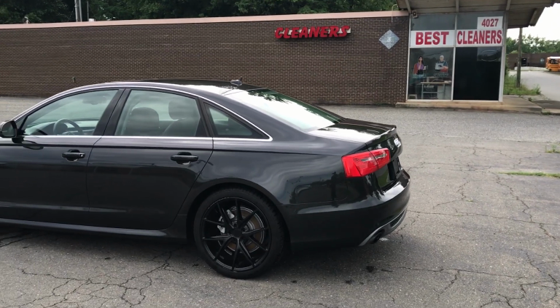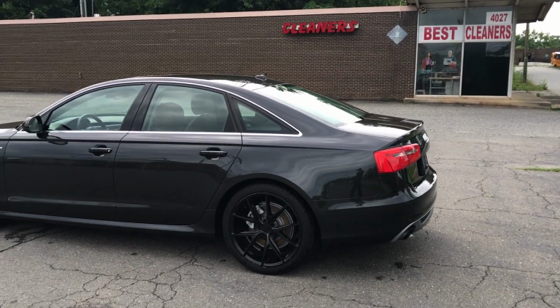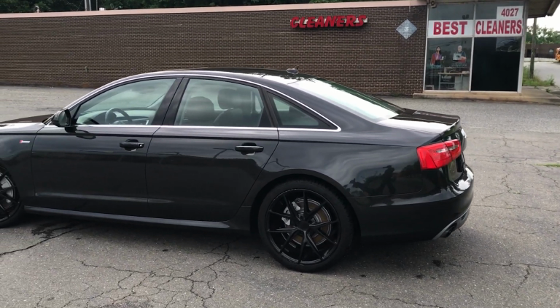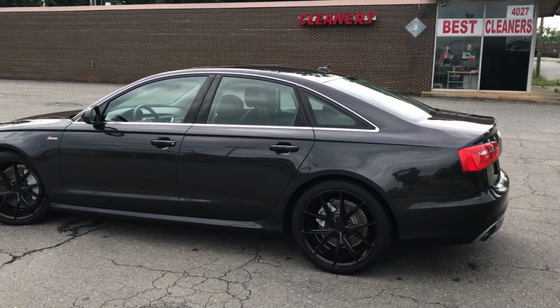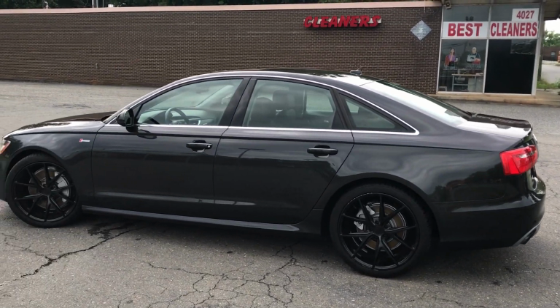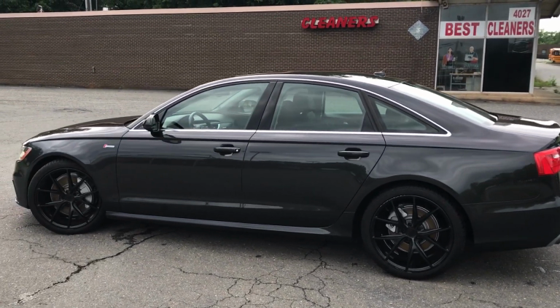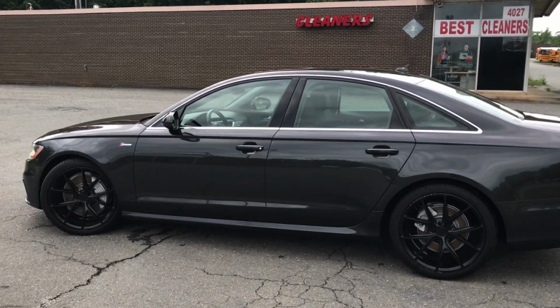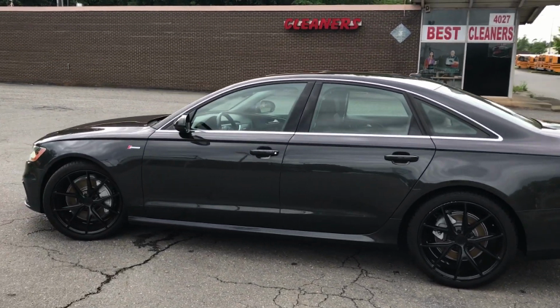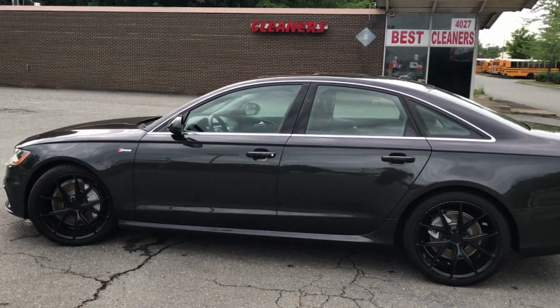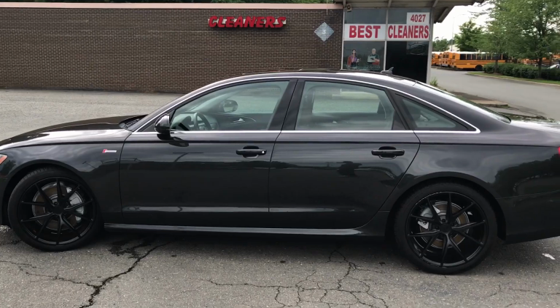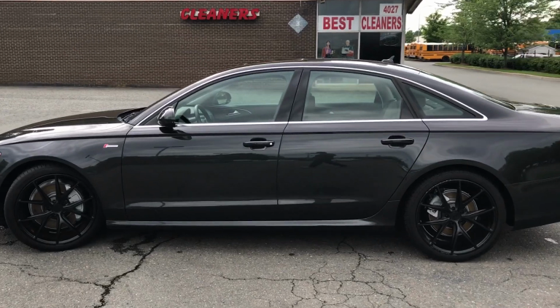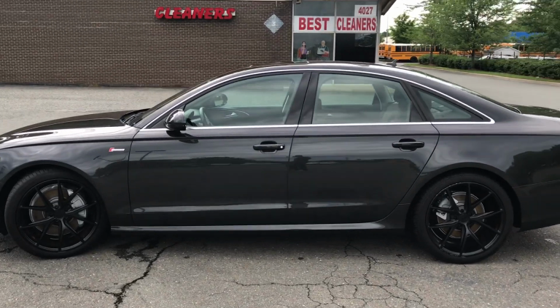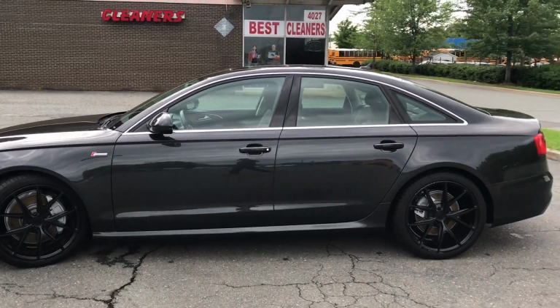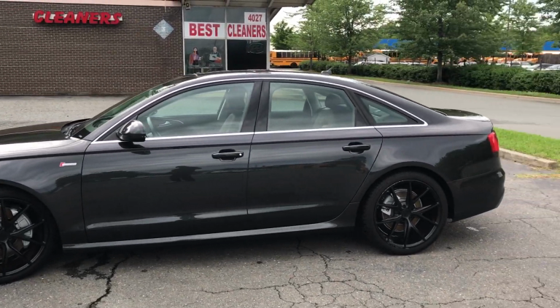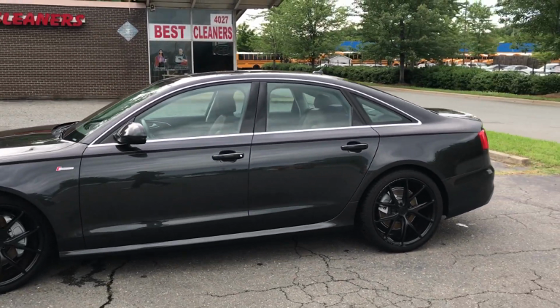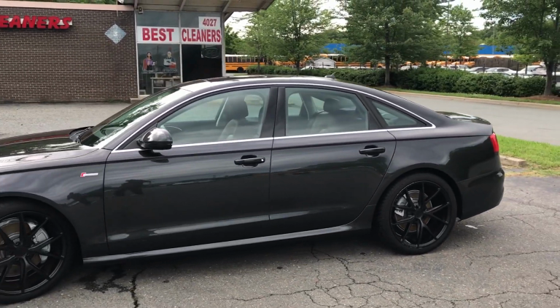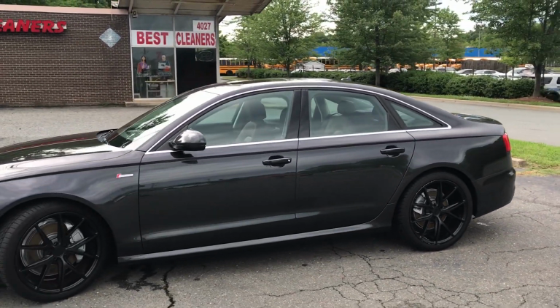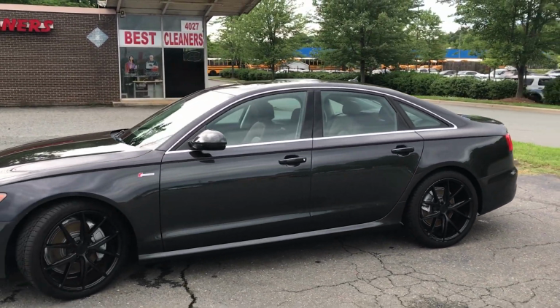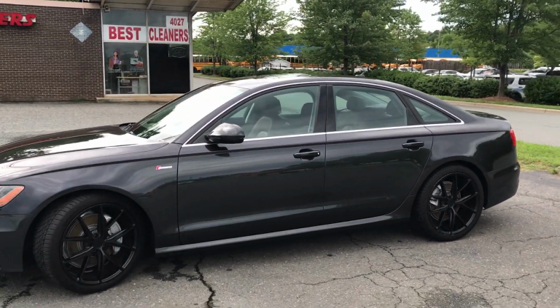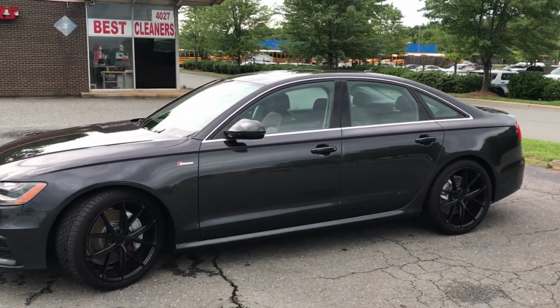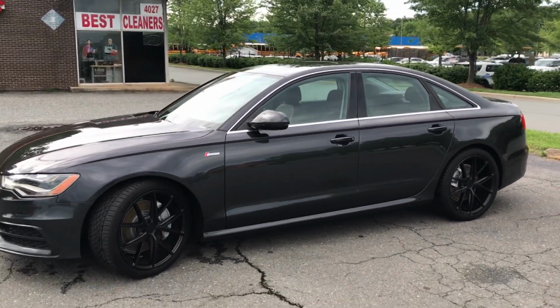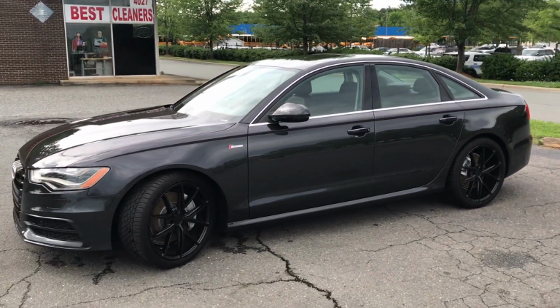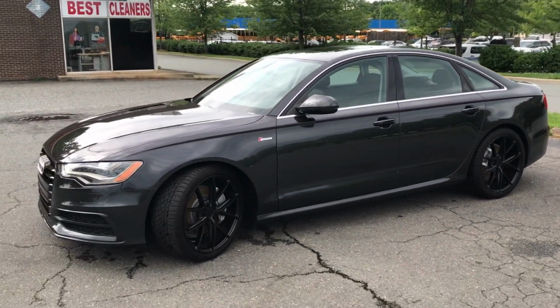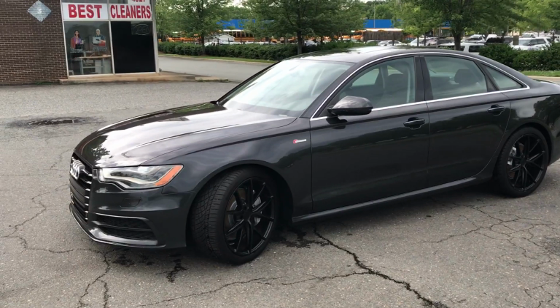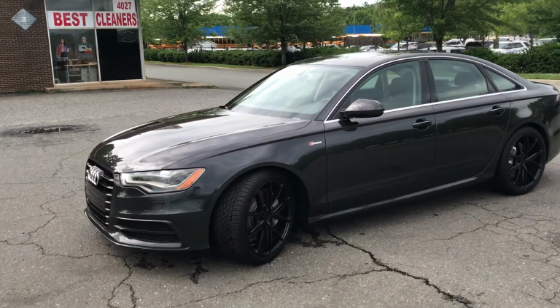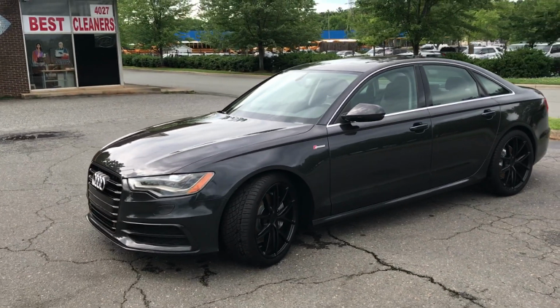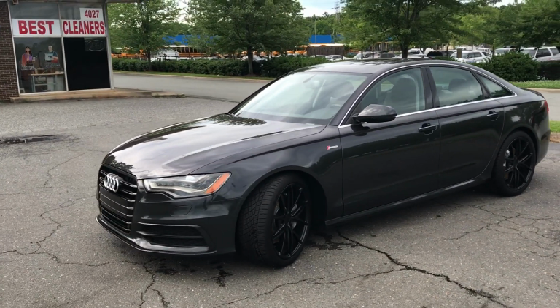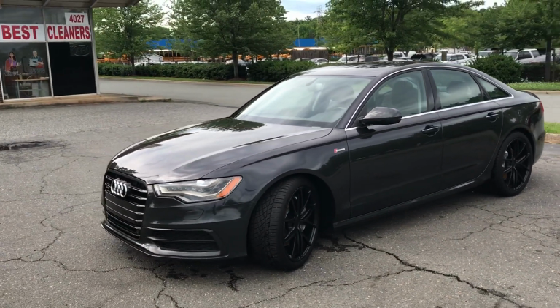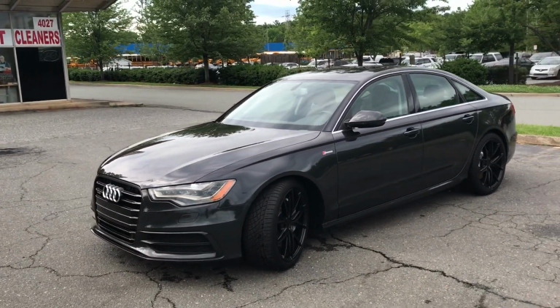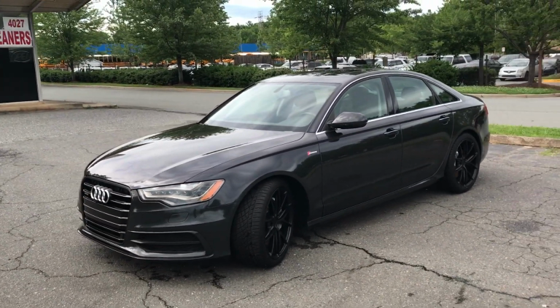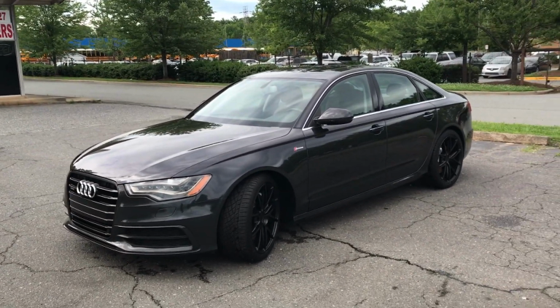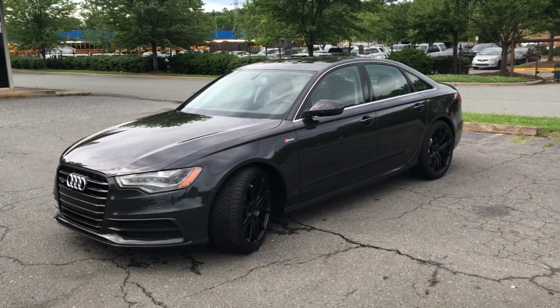Hello, everyone. I'm Brian with Carolina Auto Imports here in Charlotte, North Carolina. Today's featured vehicle is this amazing 2013 Audi A6 with a Prestige package and a 3.0 6-cylinder engine.